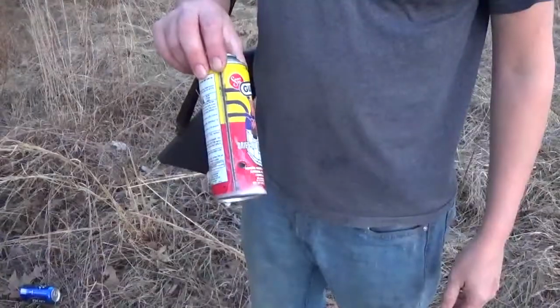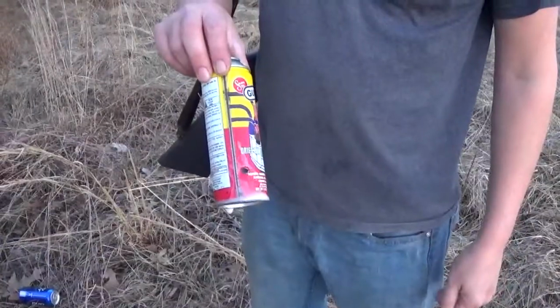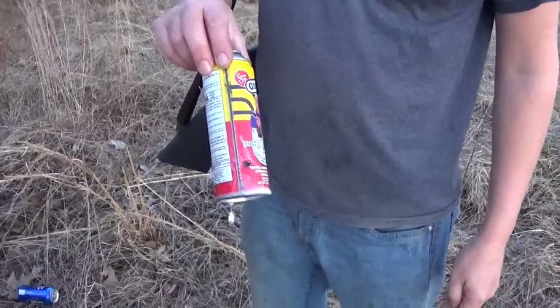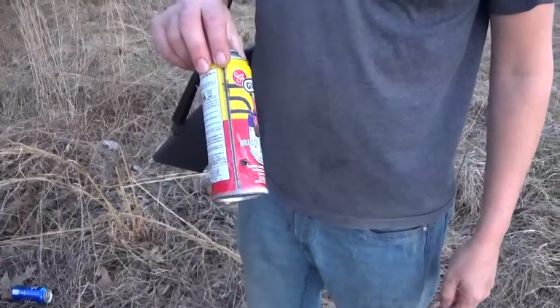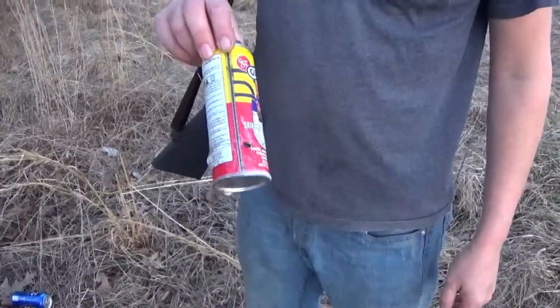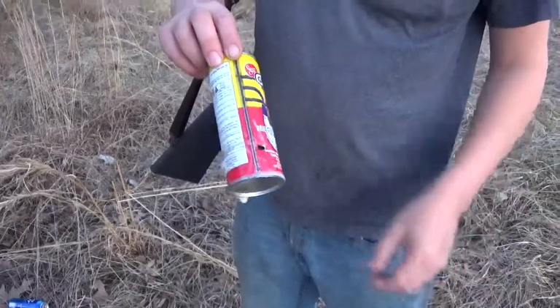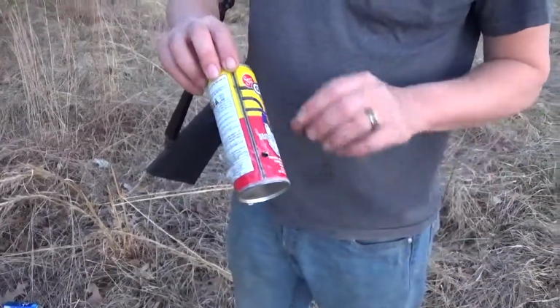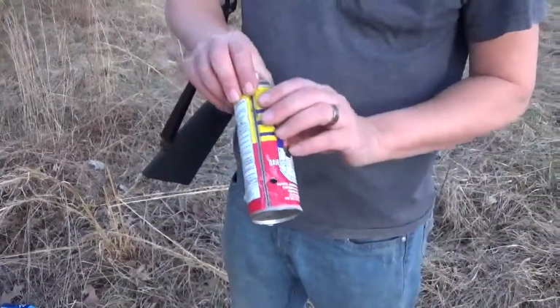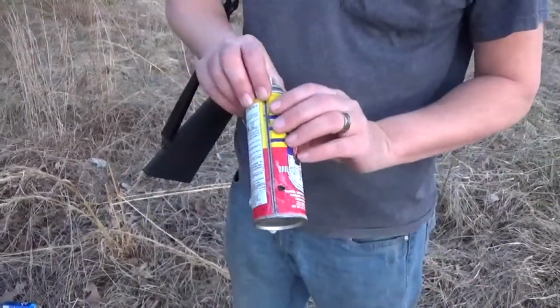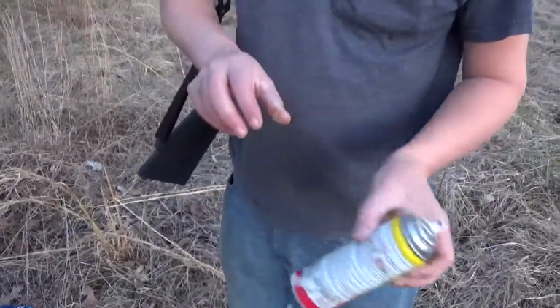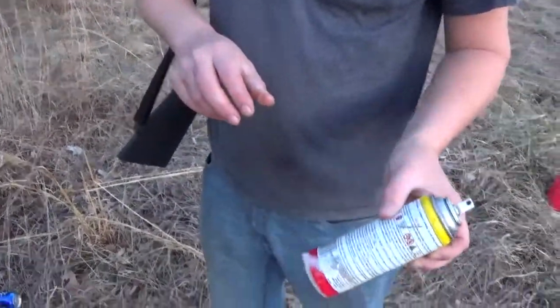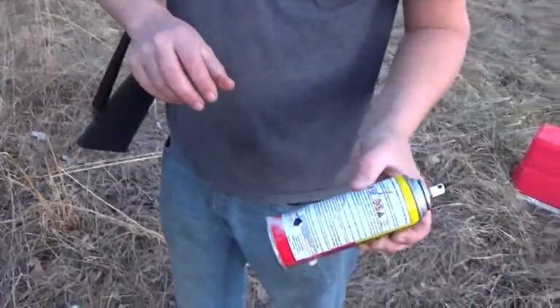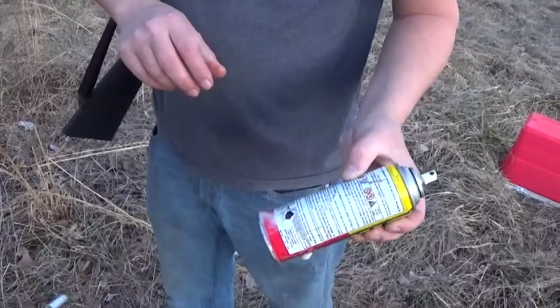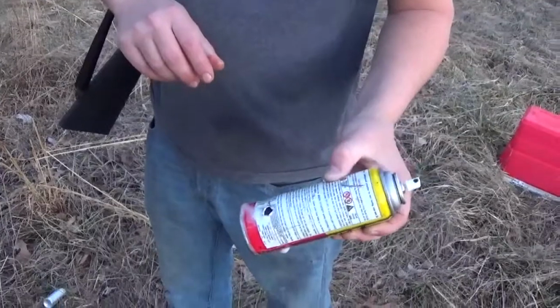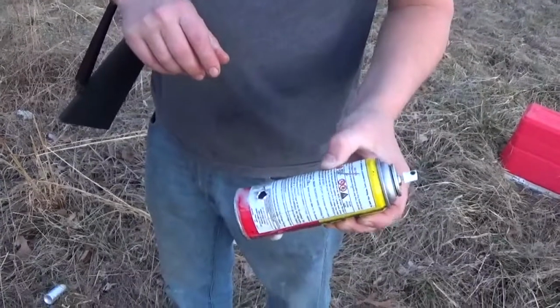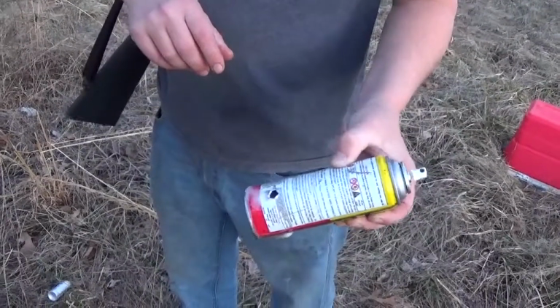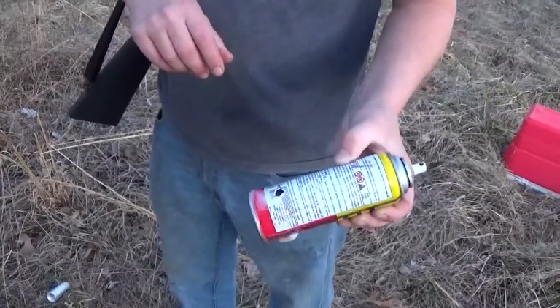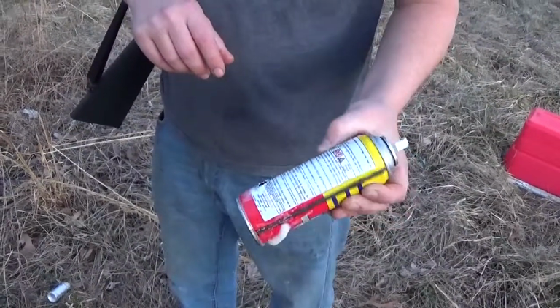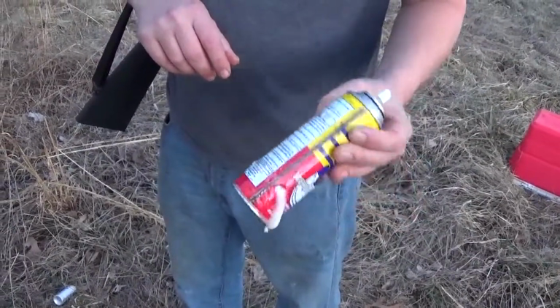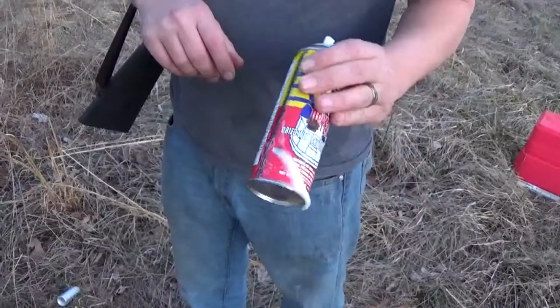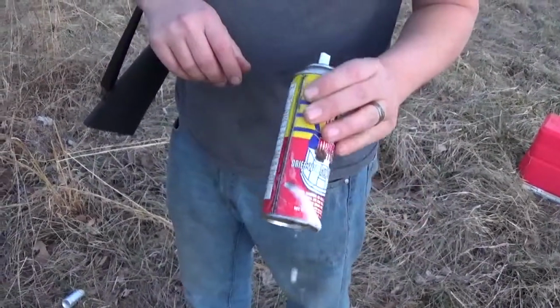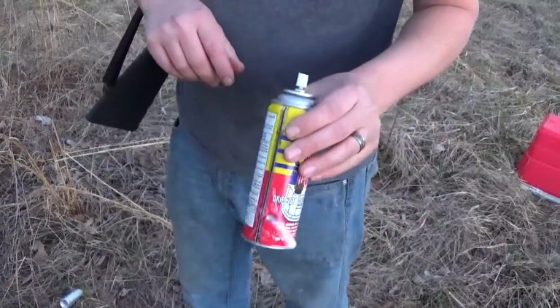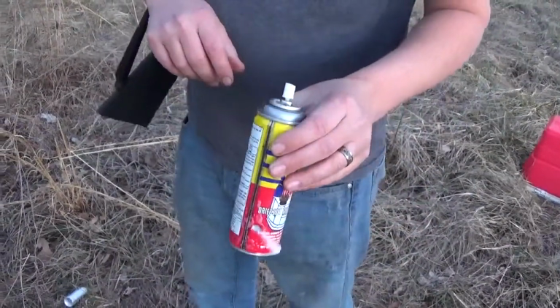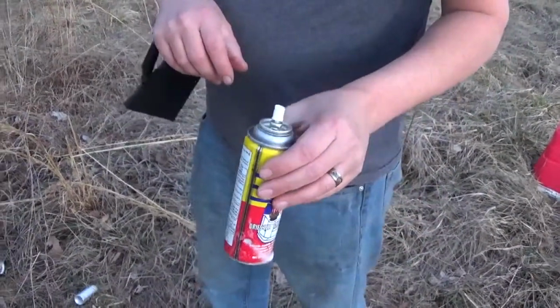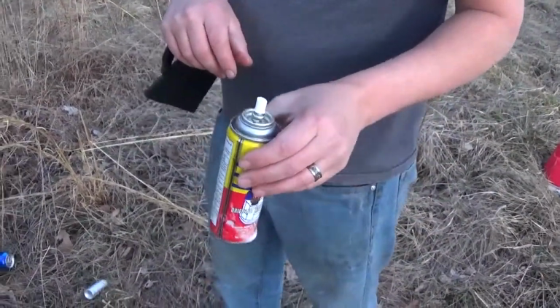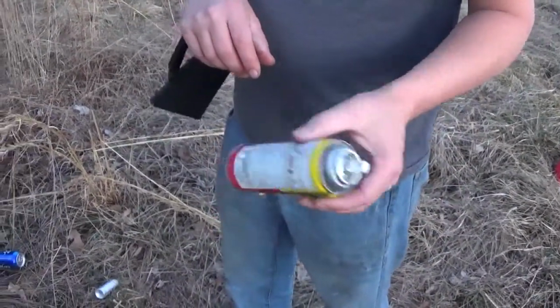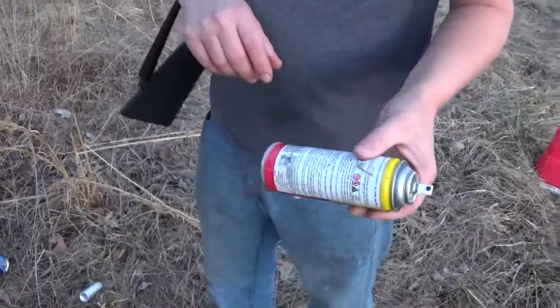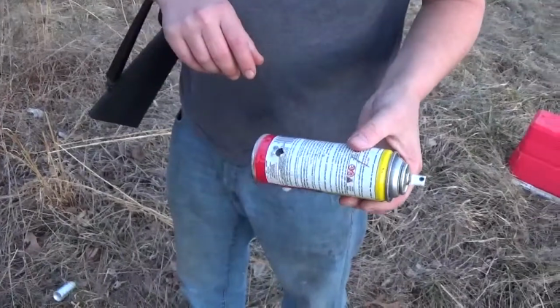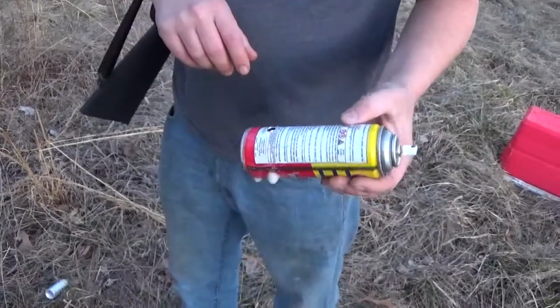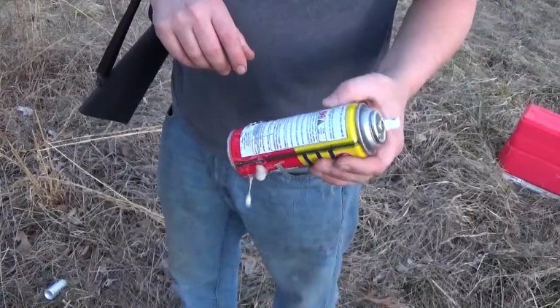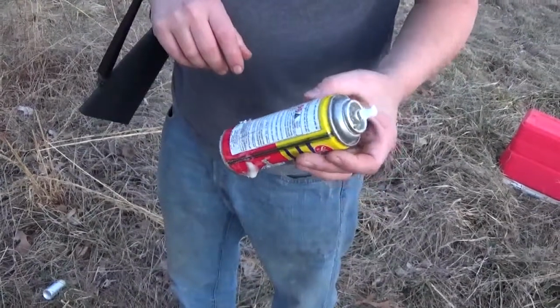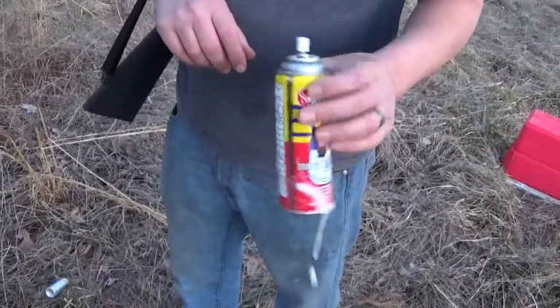Didn't really do much — just put a hole in it, so it didn't blow up. Kind of boring. The only good one was the beer can.